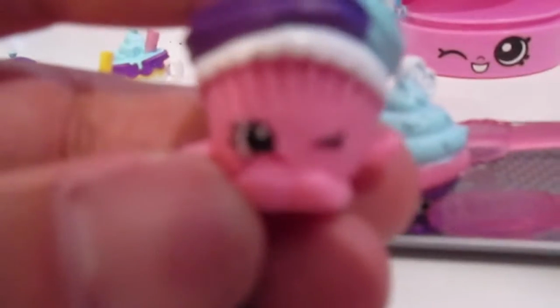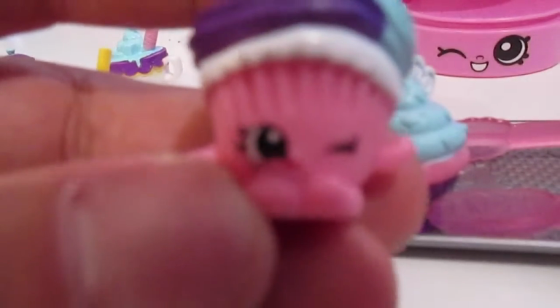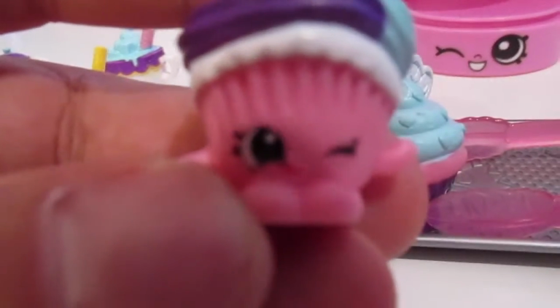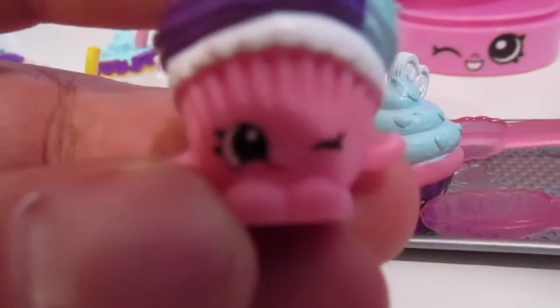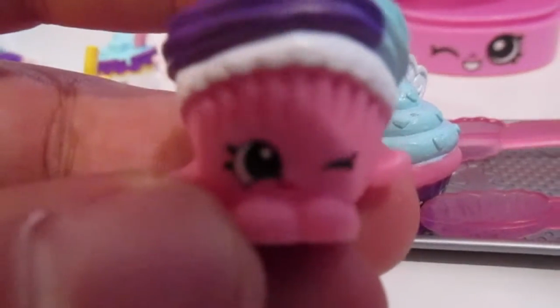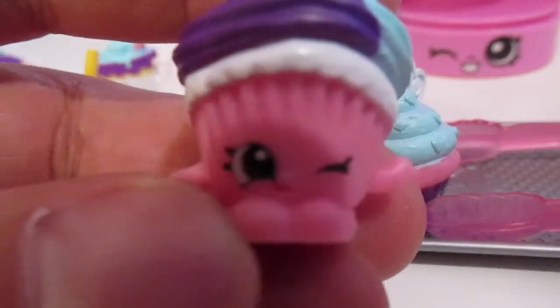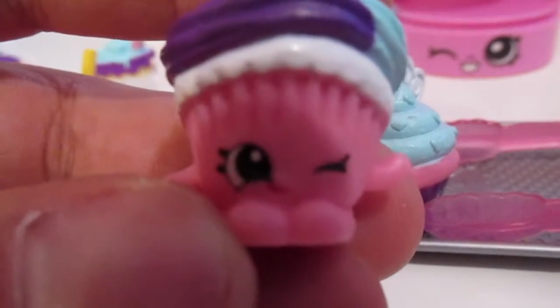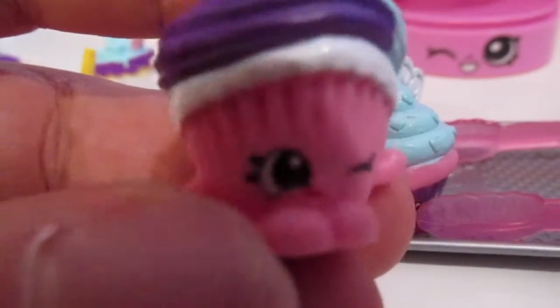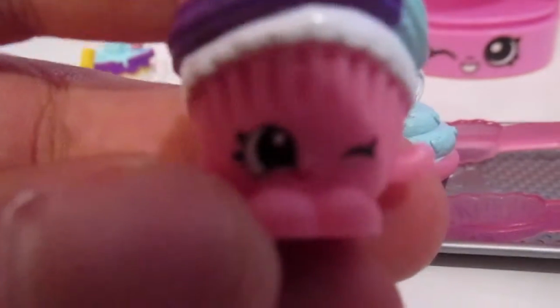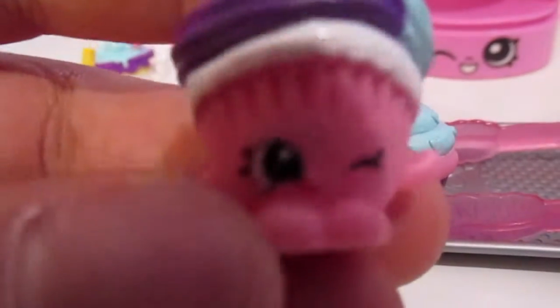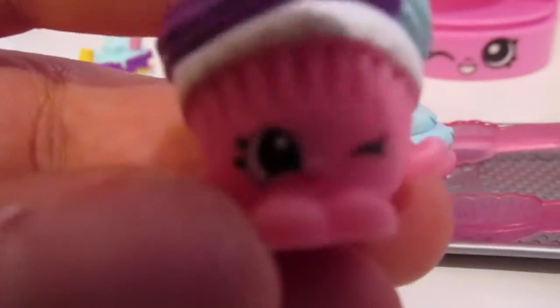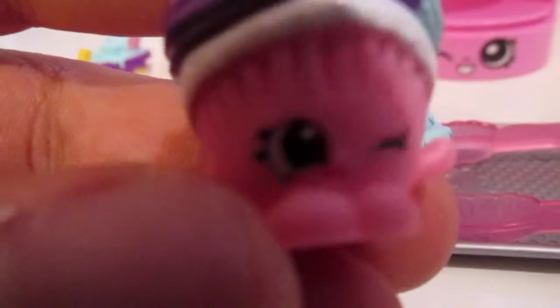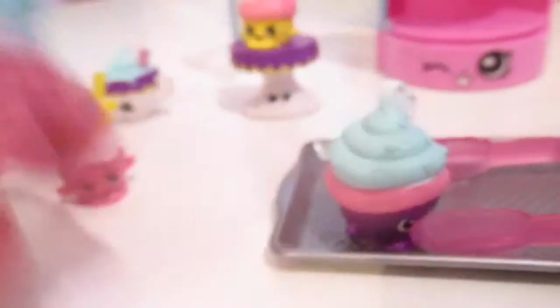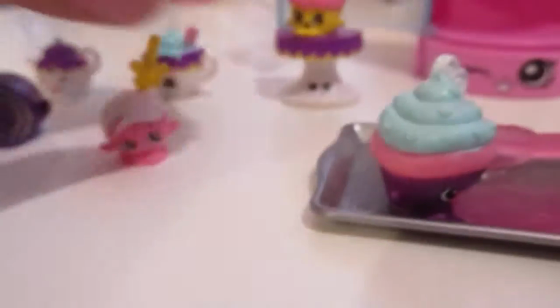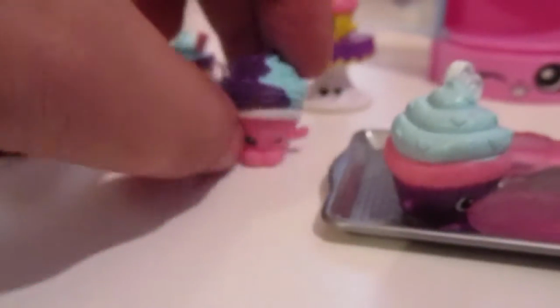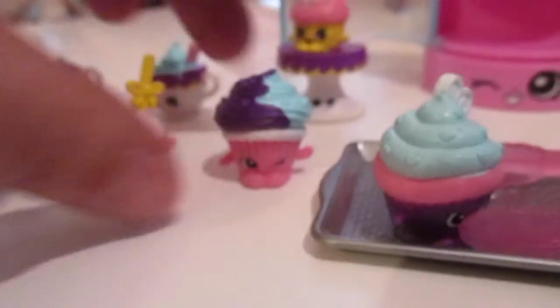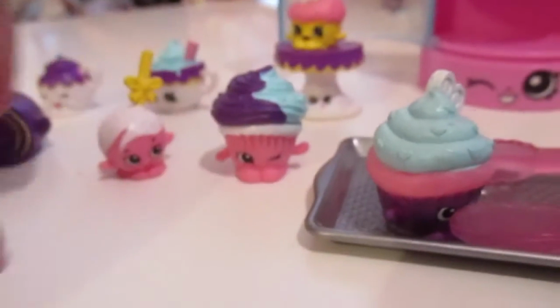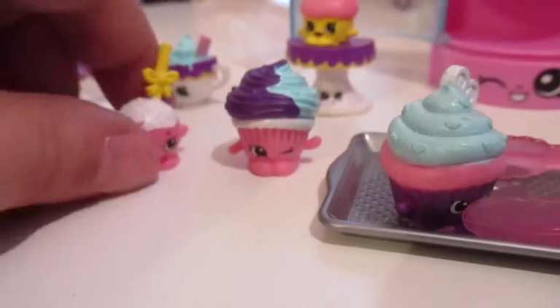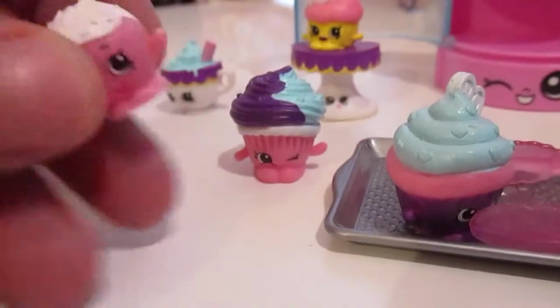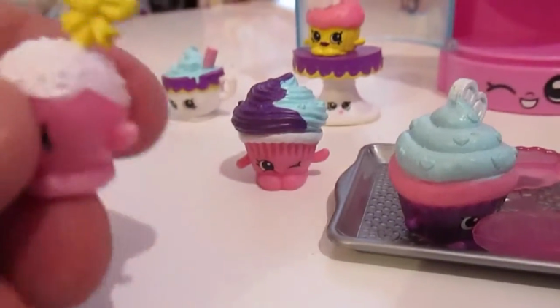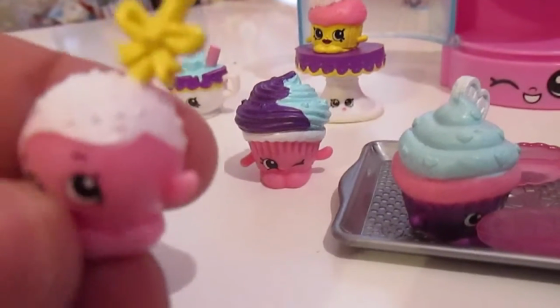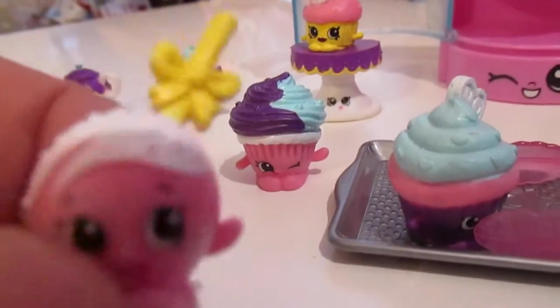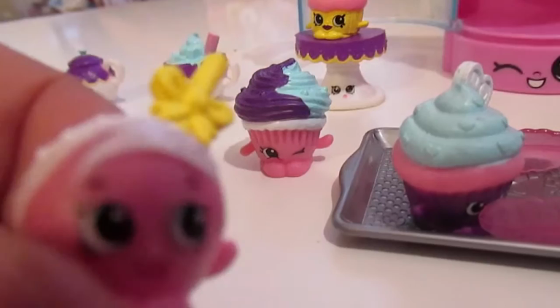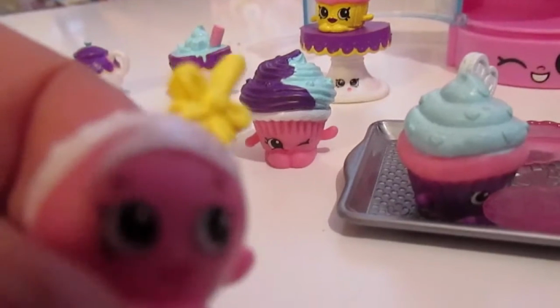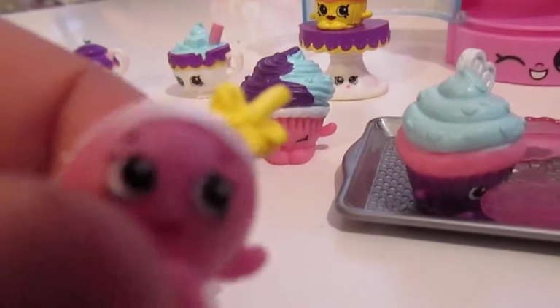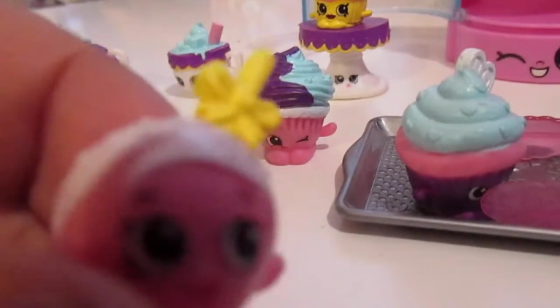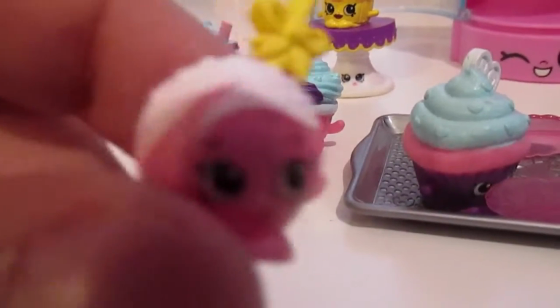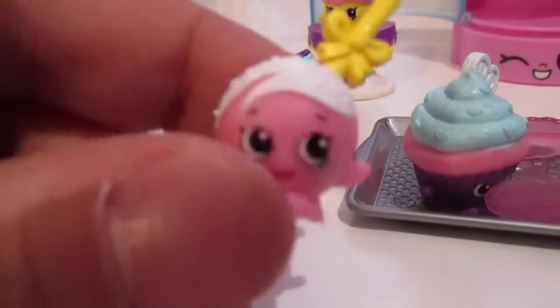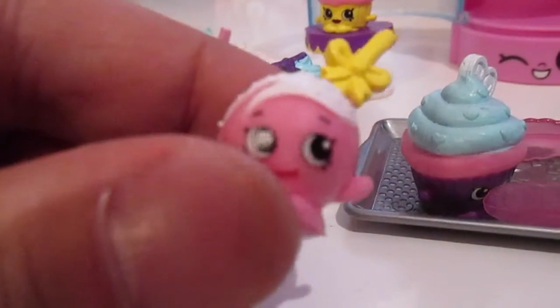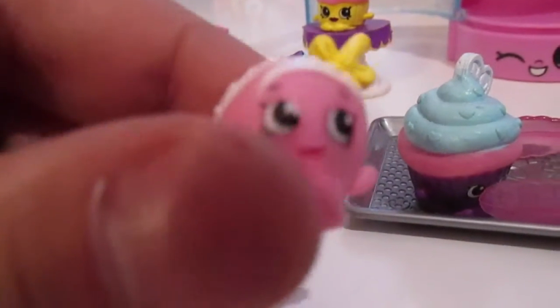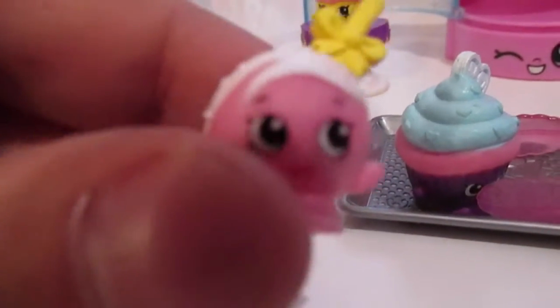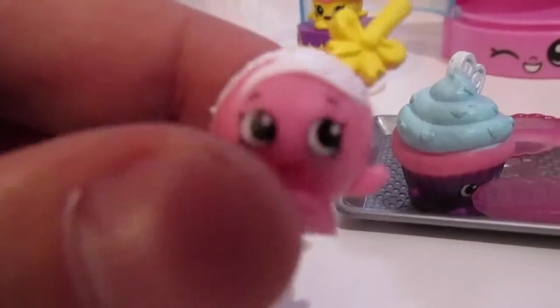I'm Mr. Muffin. I pity the fool that don't eat my muffin. And who's this little guy? This is Cake Pop — a little Cake Pop!